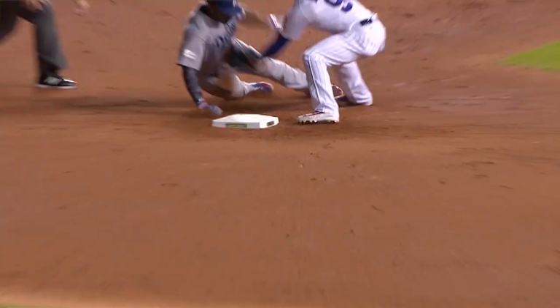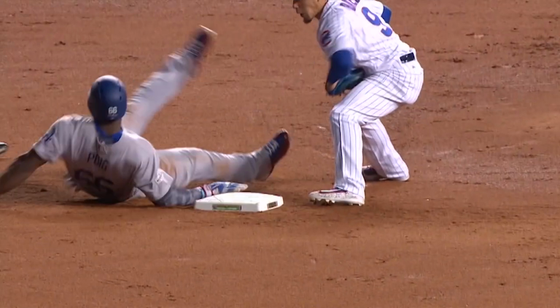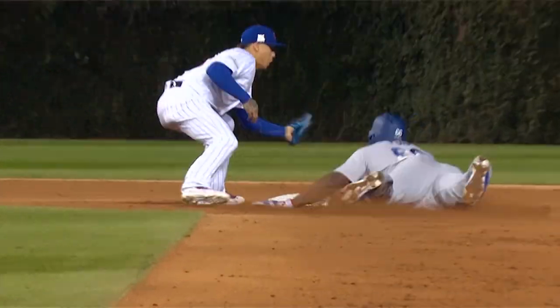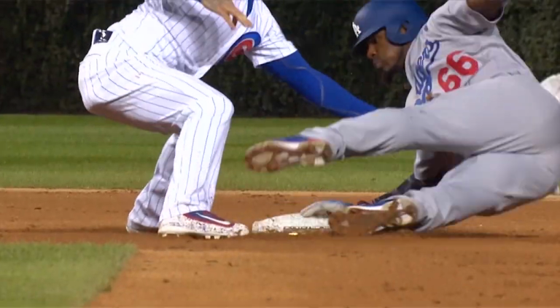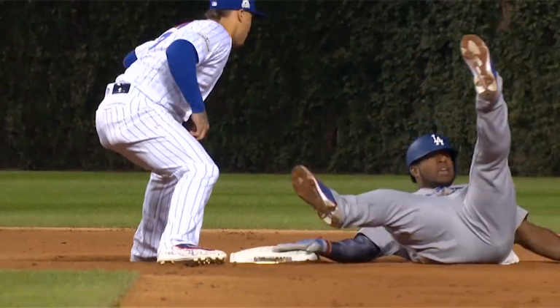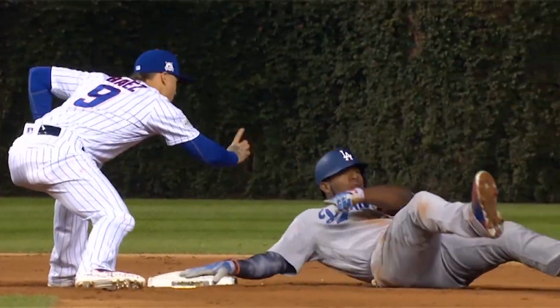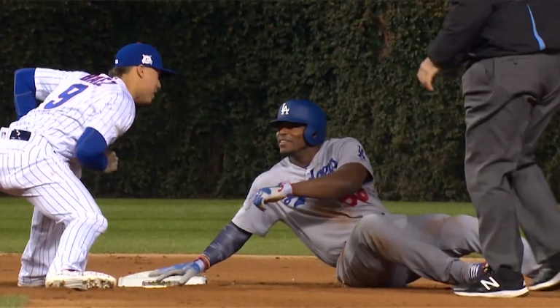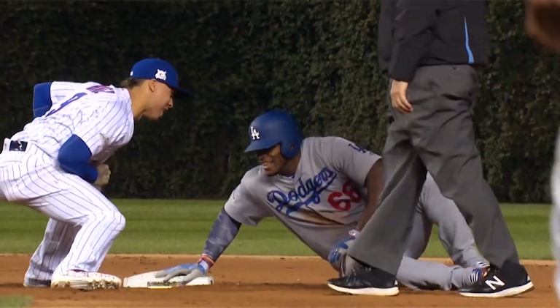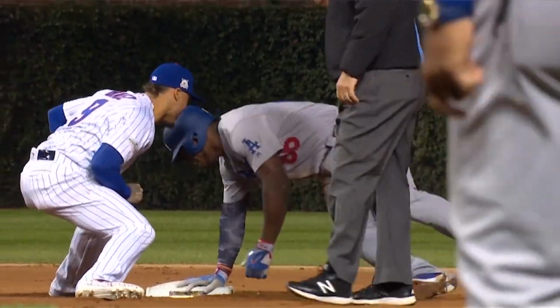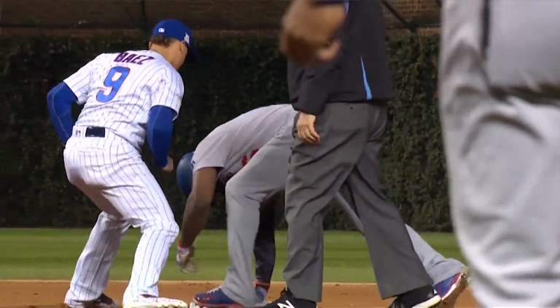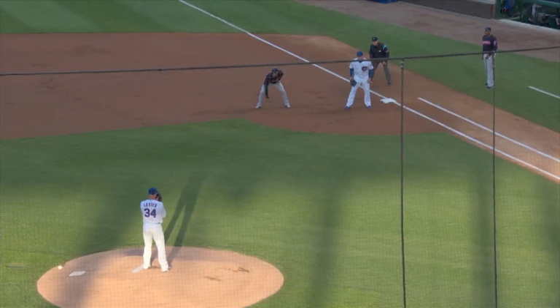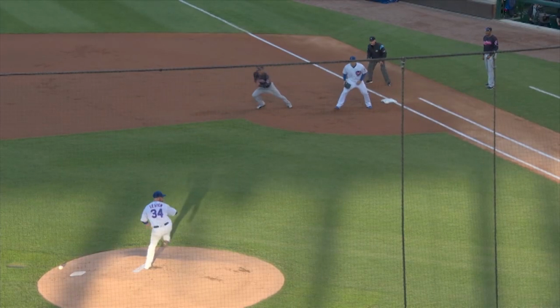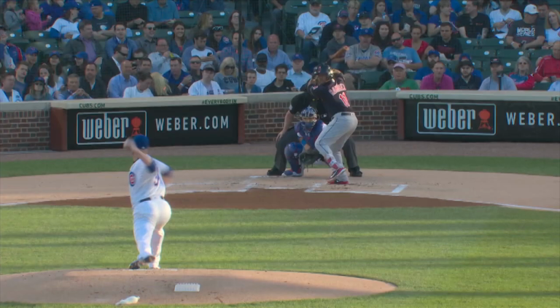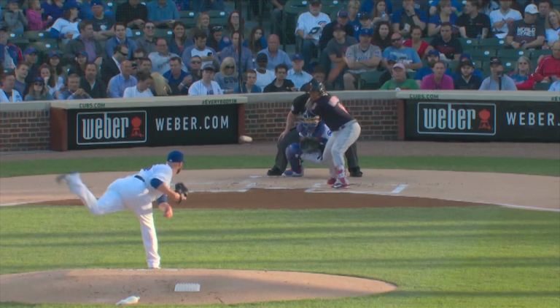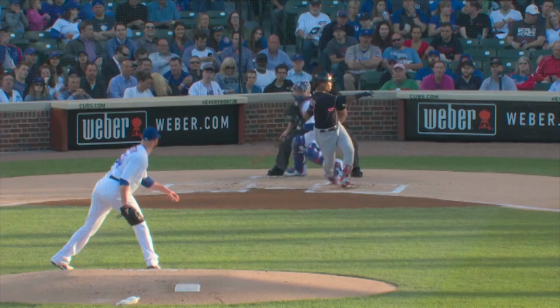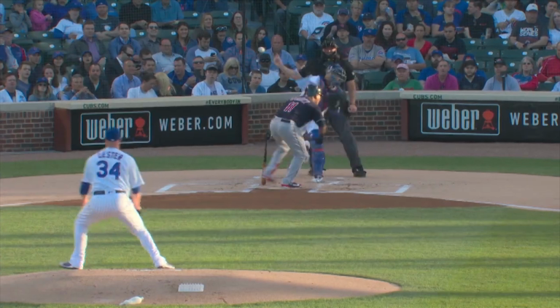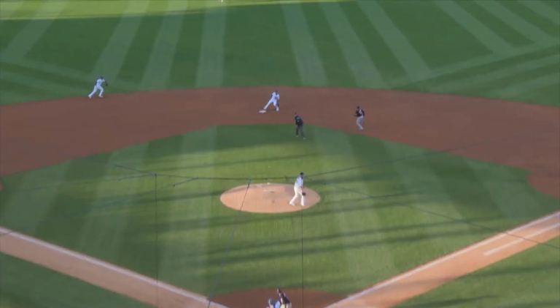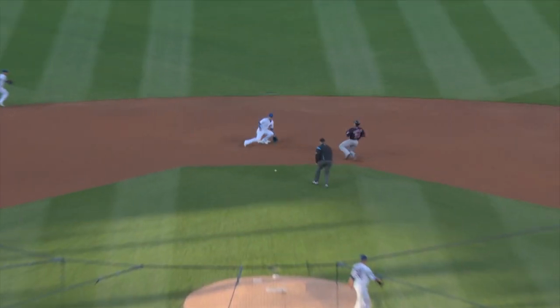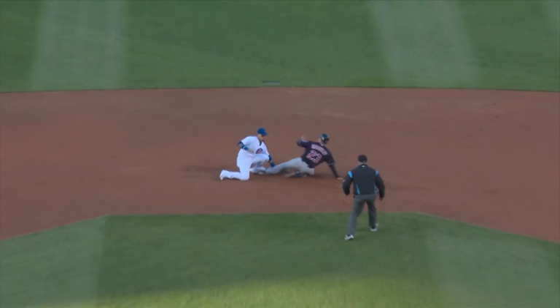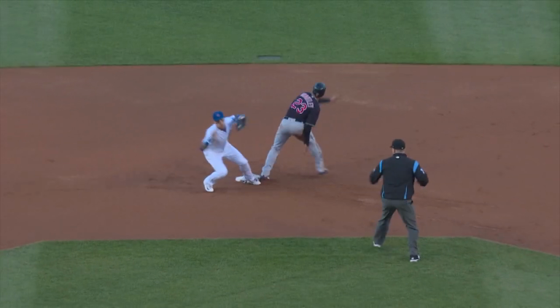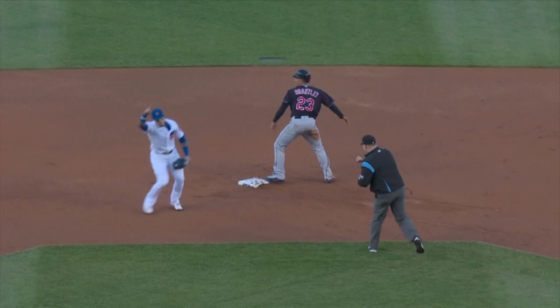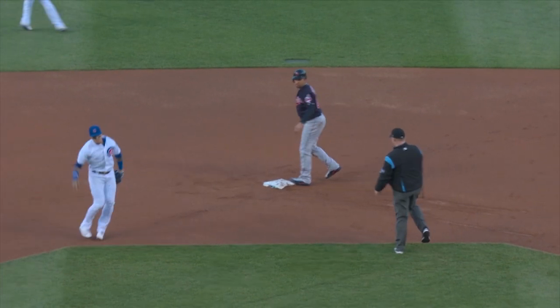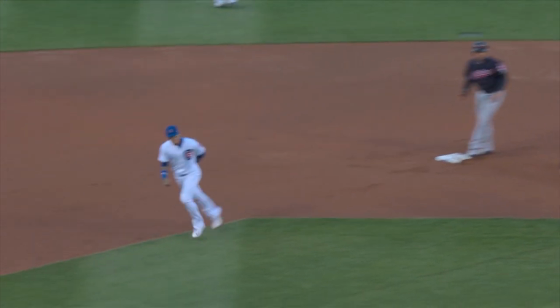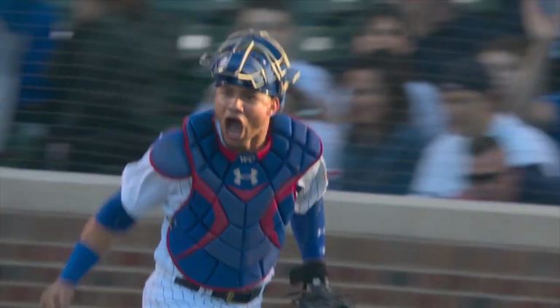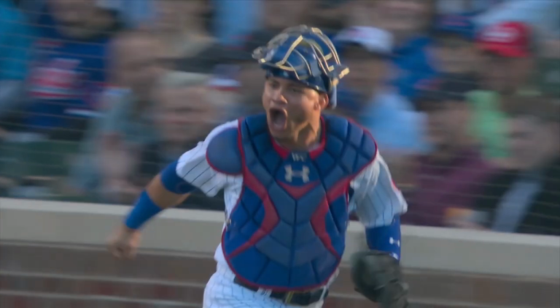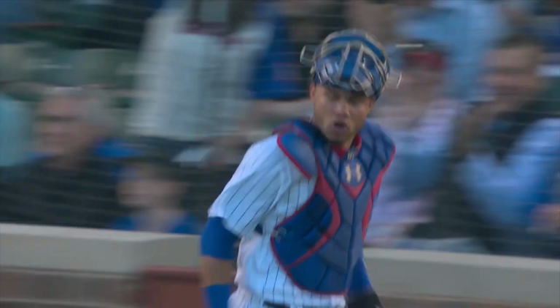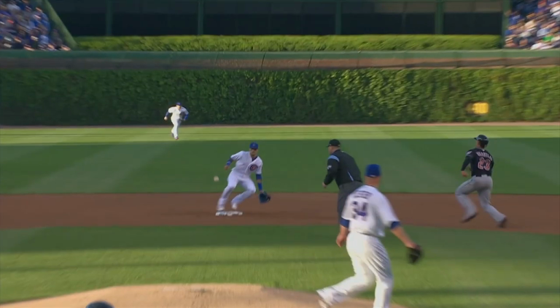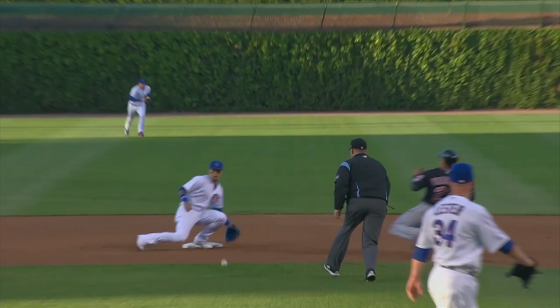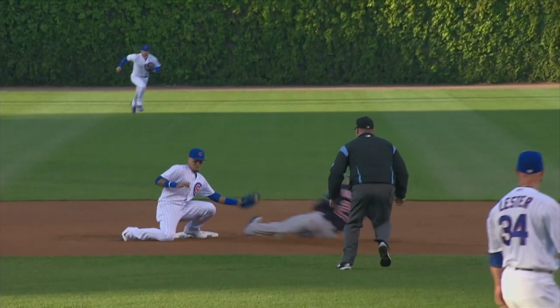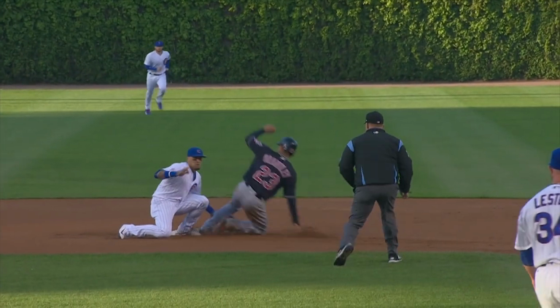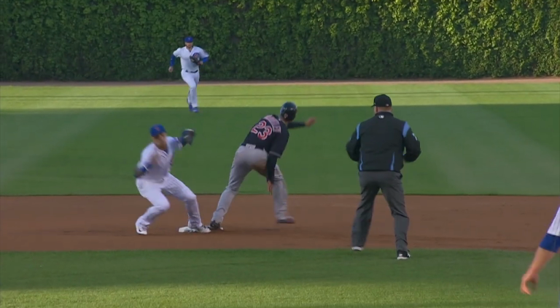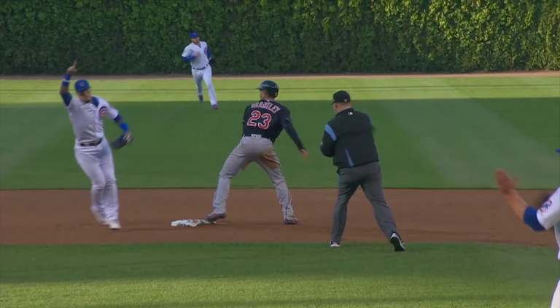Javier Baez may have the quickest pair of hands of any second baseman in the game. The runner goes, swing and a miss, strike three. Throw to second base, the tag — he's out. Another great tag by Baez. Strike him out, throw him out — double play.